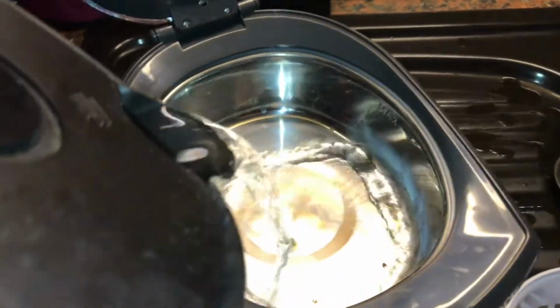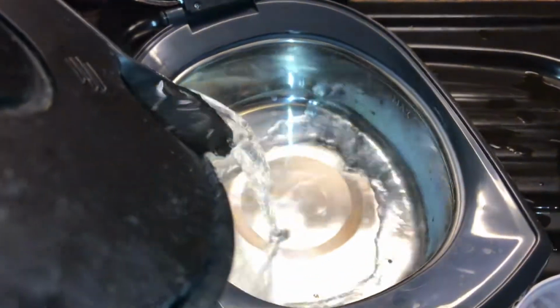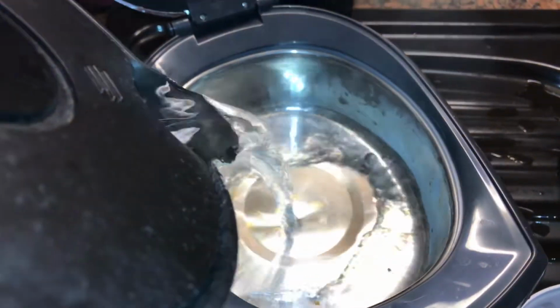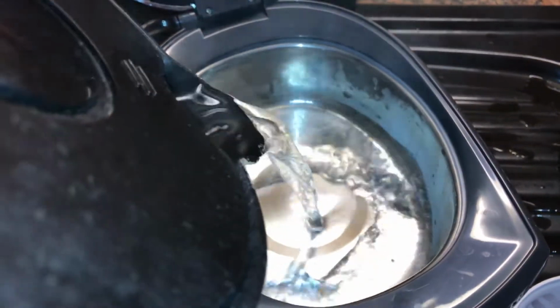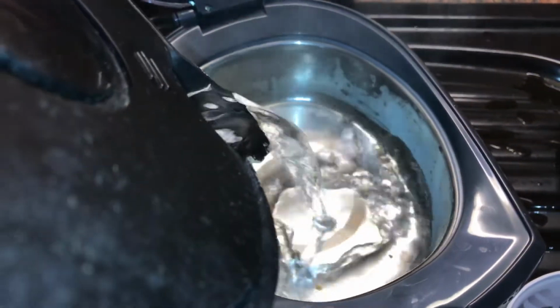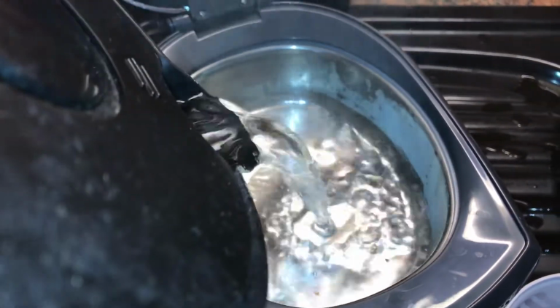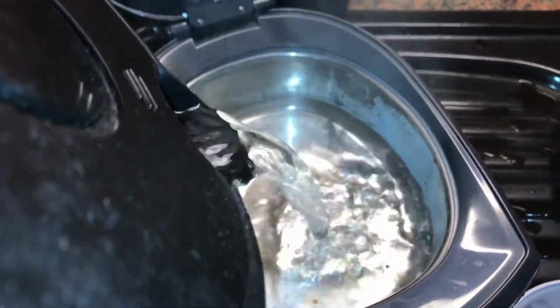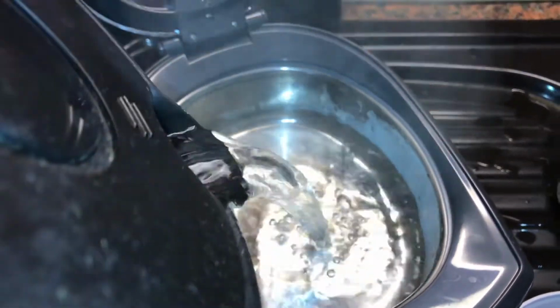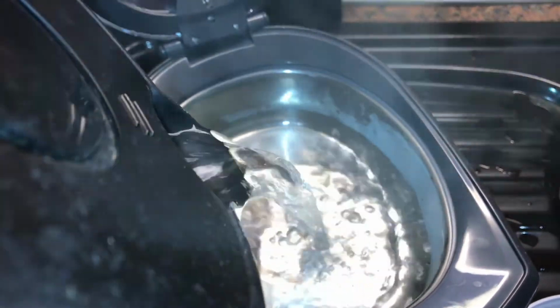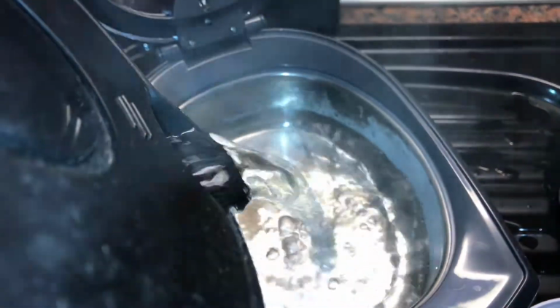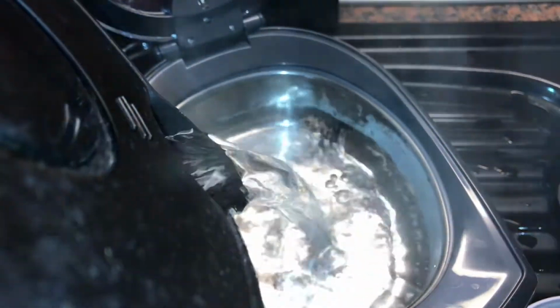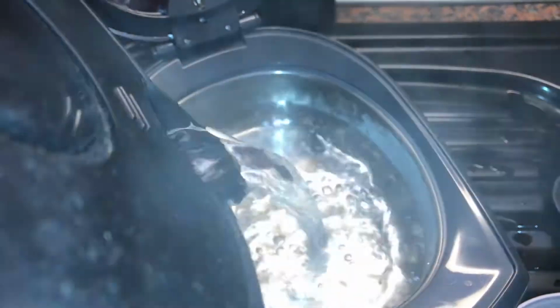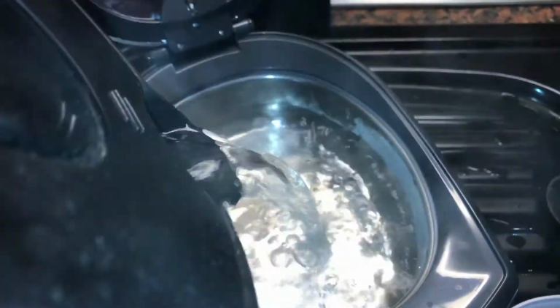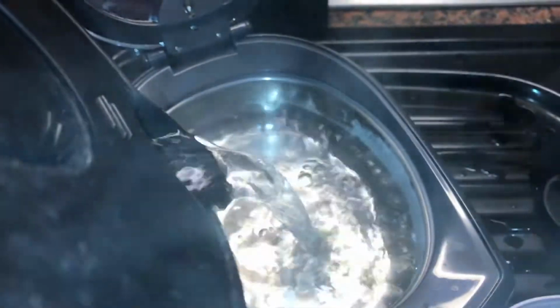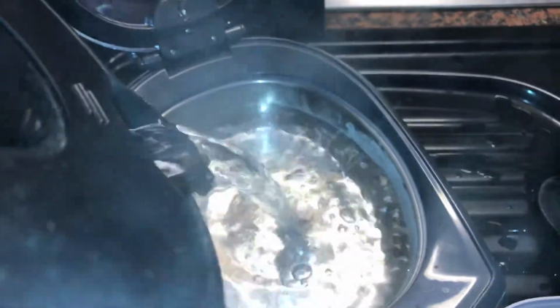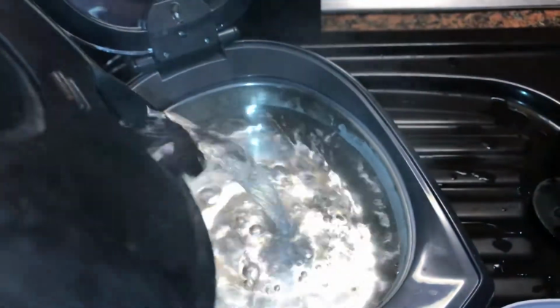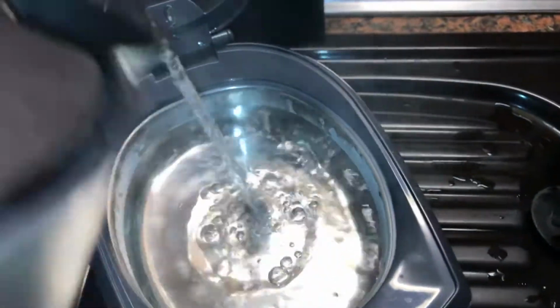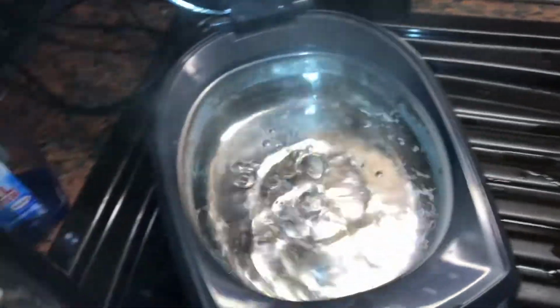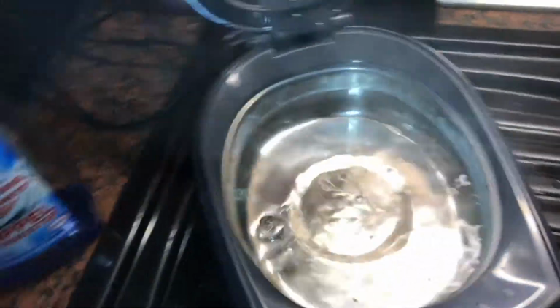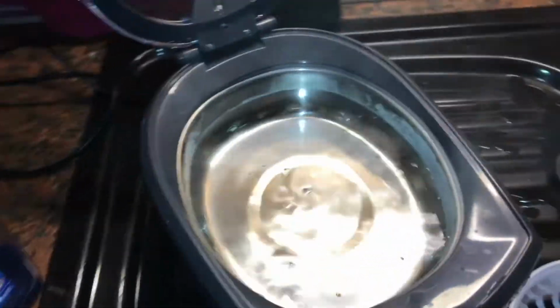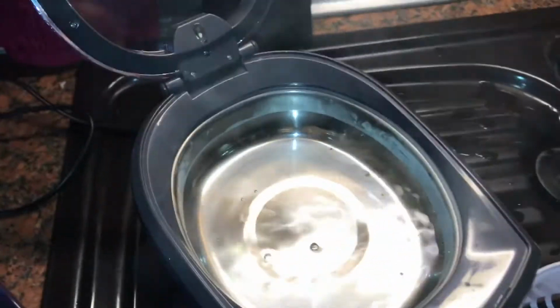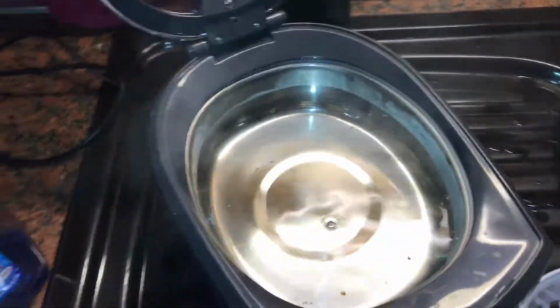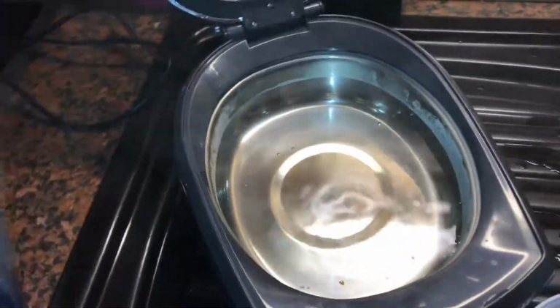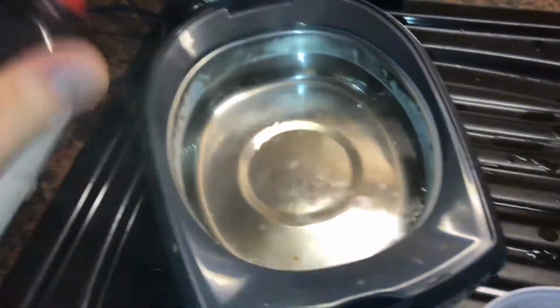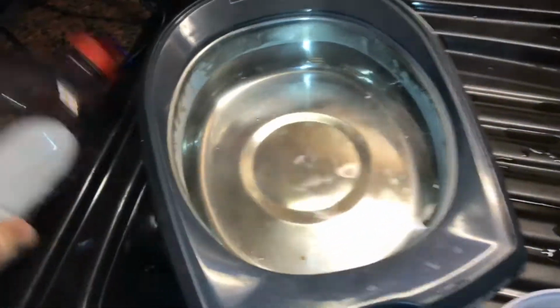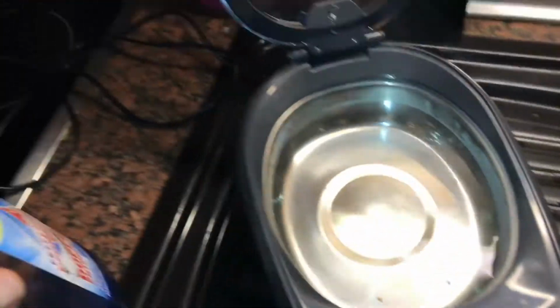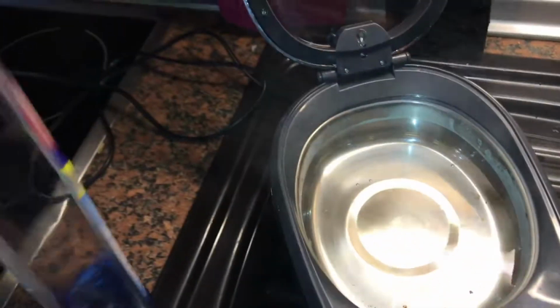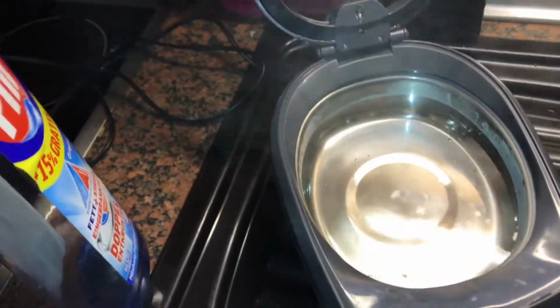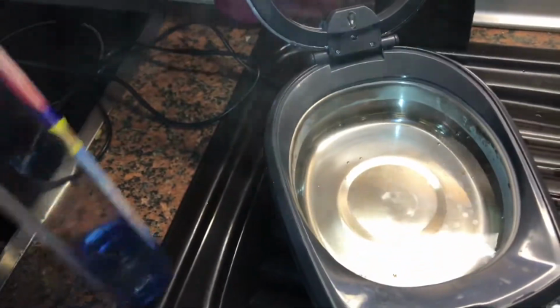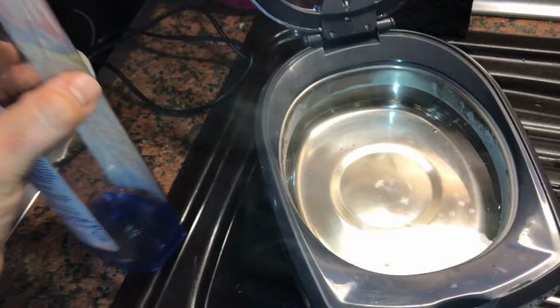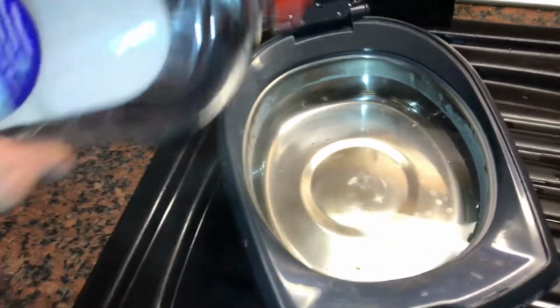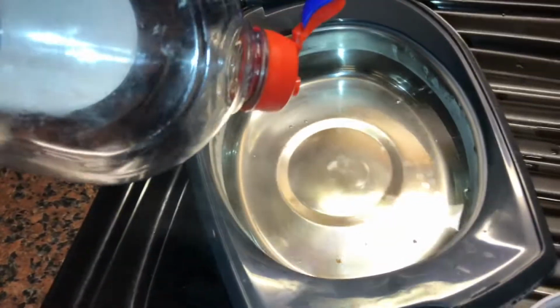First step: put the water into the tank of the ultrasonic cleaner and drip a little bit of dish soap on top.